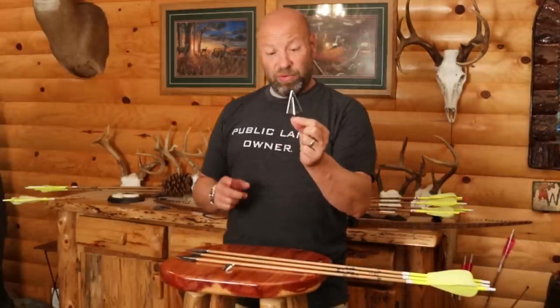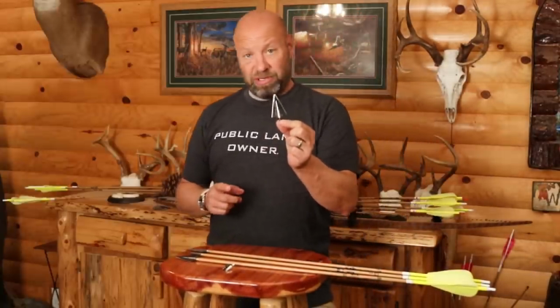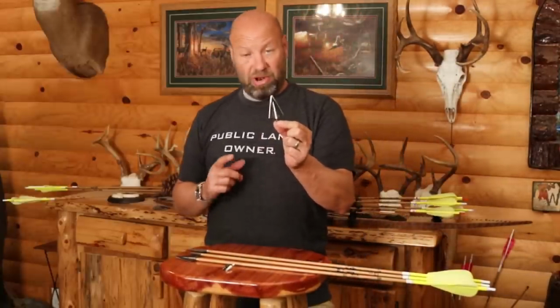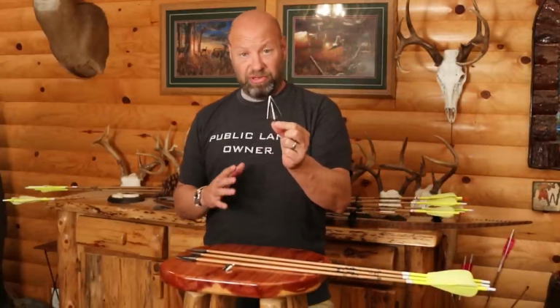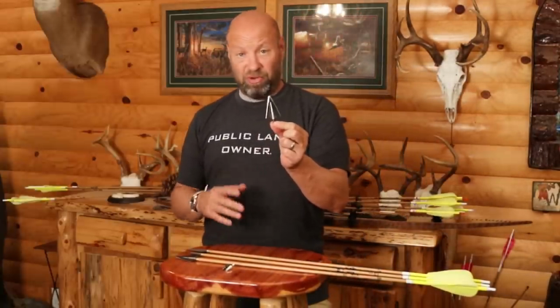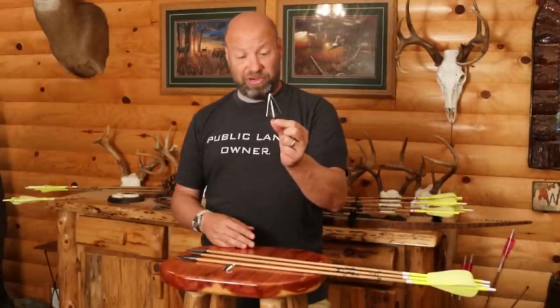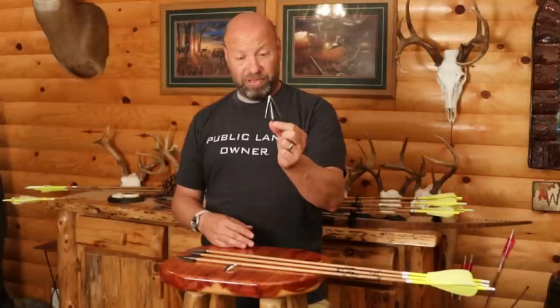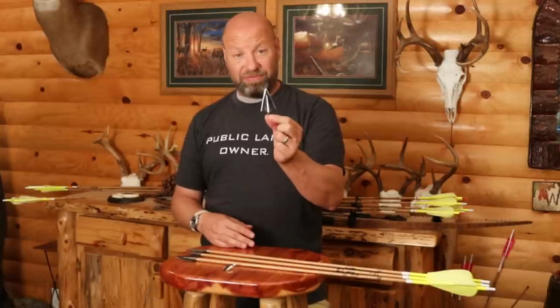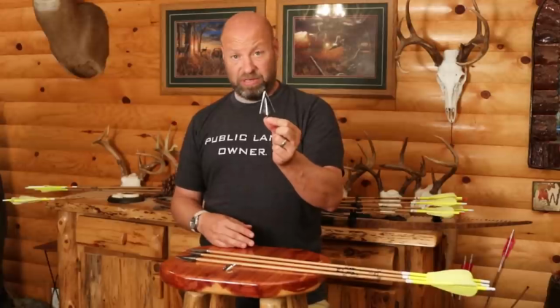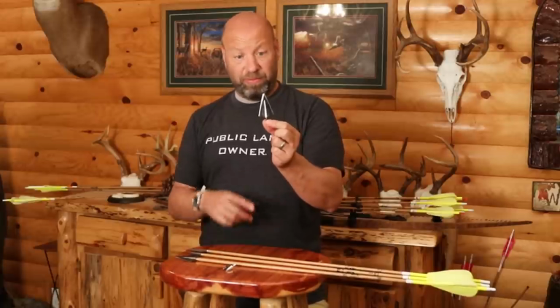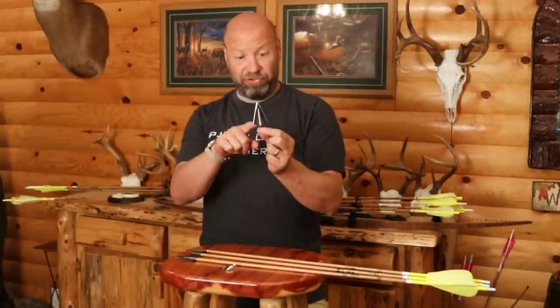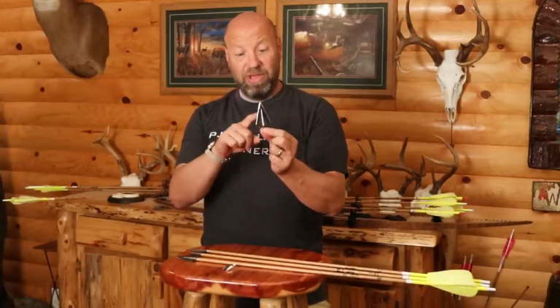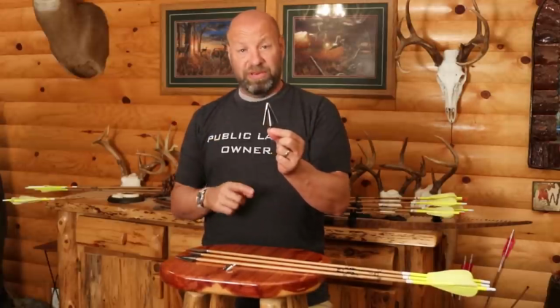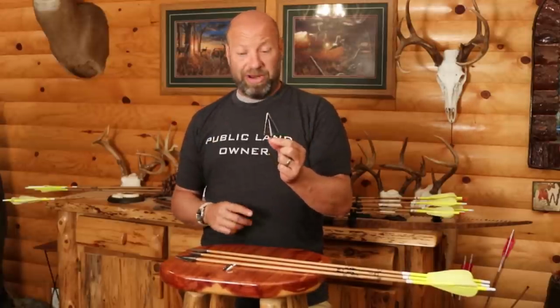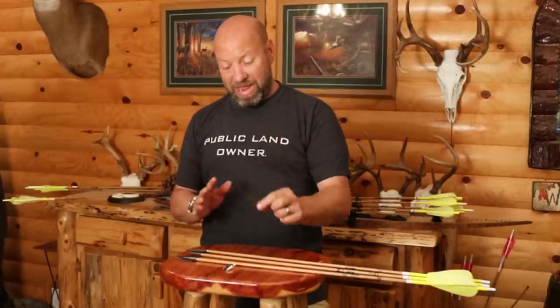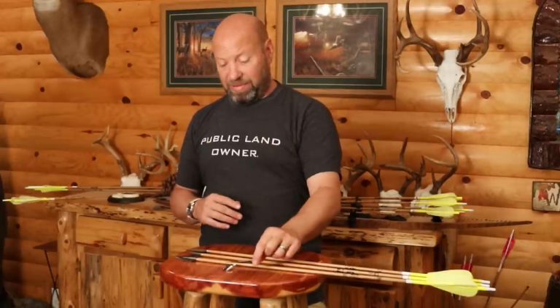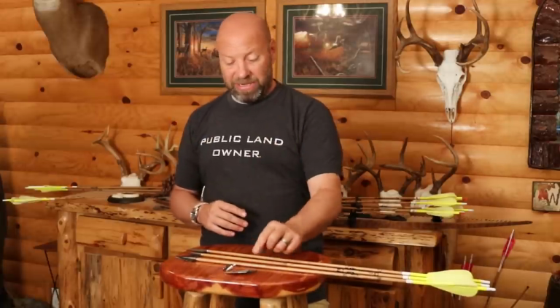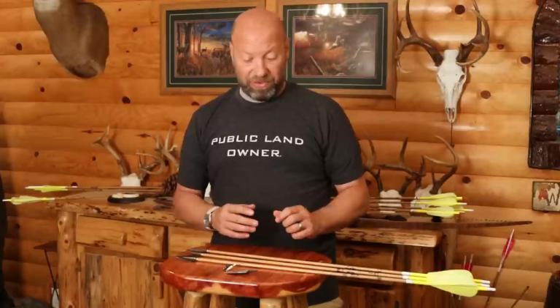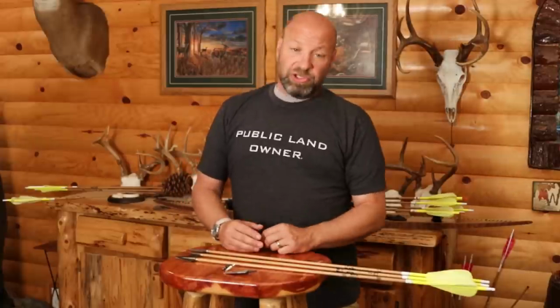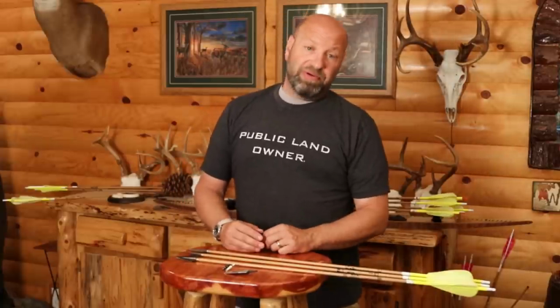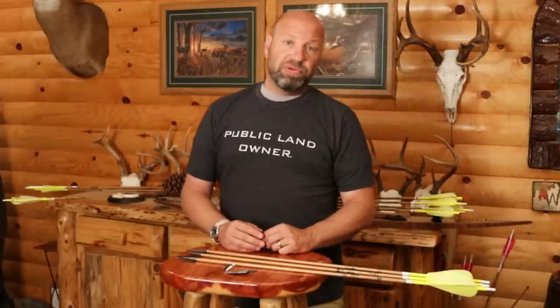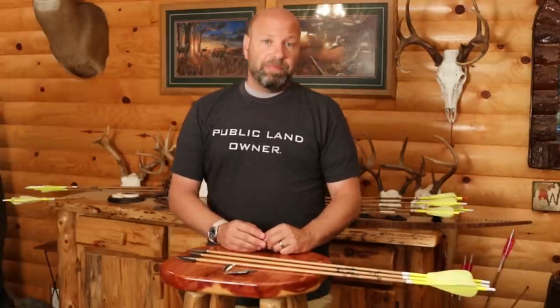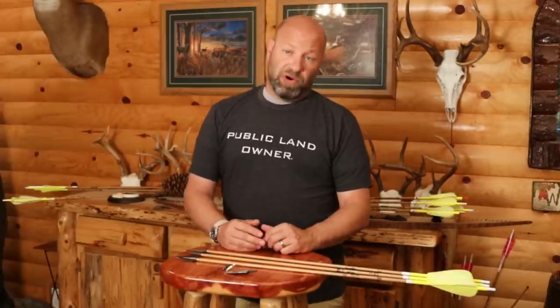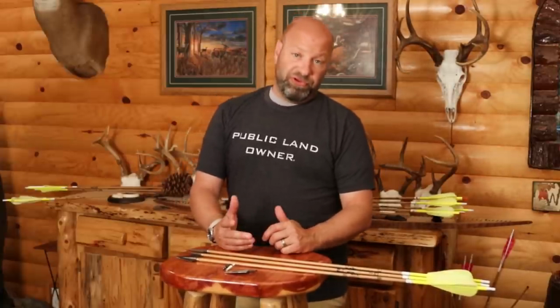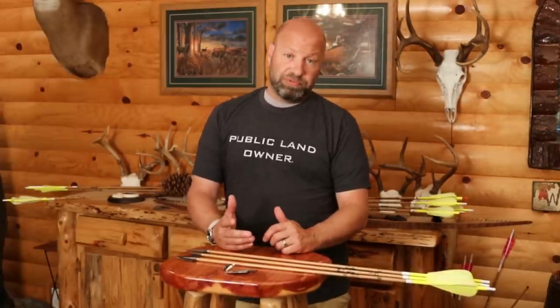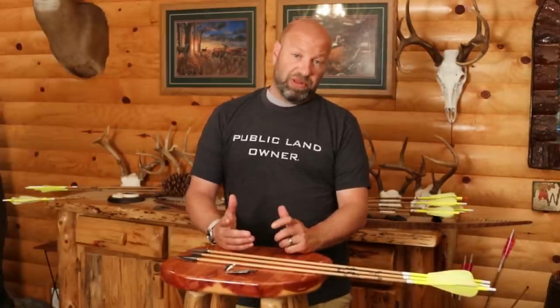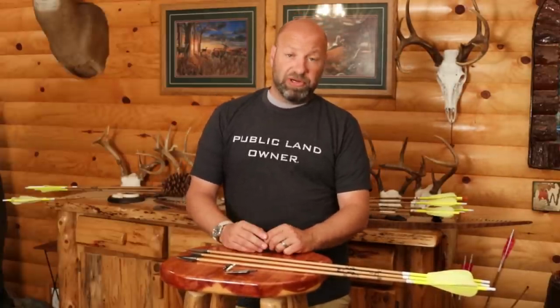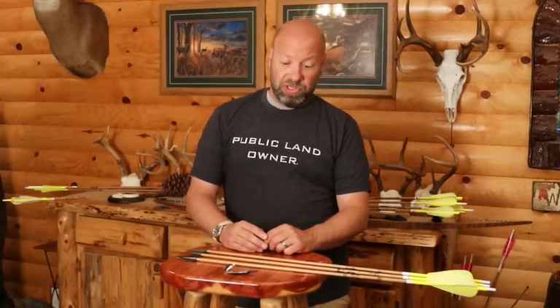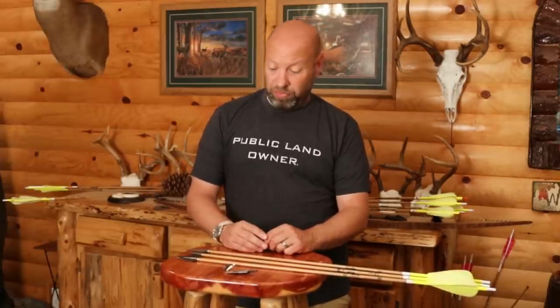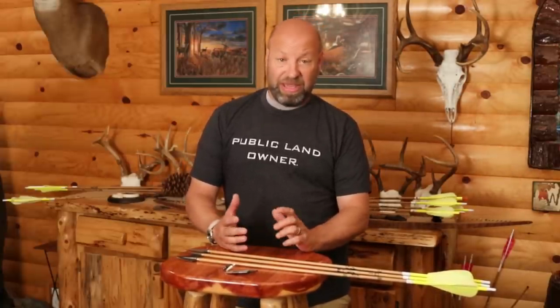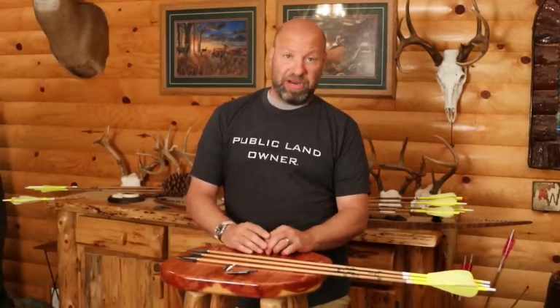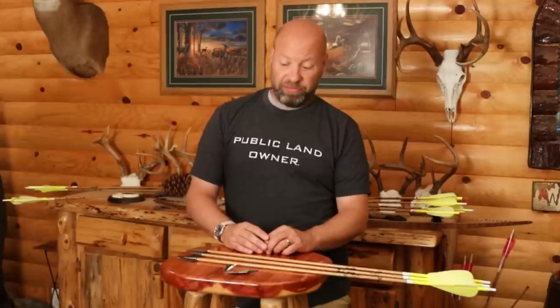Never once, in over a hundred animals, have I ever been disappointed with a blood trail from this broadhead. Not one time ever. So I refused for 20-something years to go to any other broadhead out there.